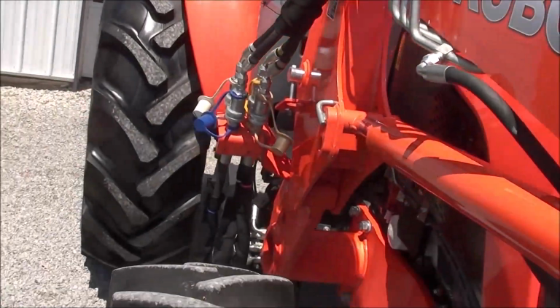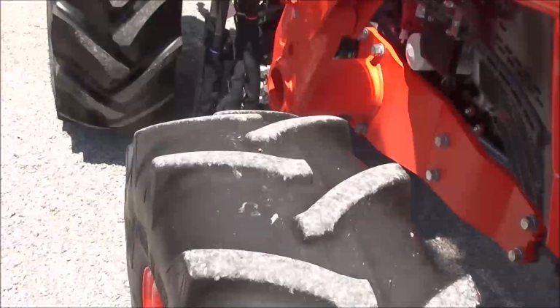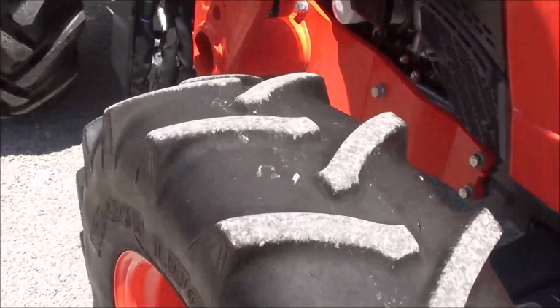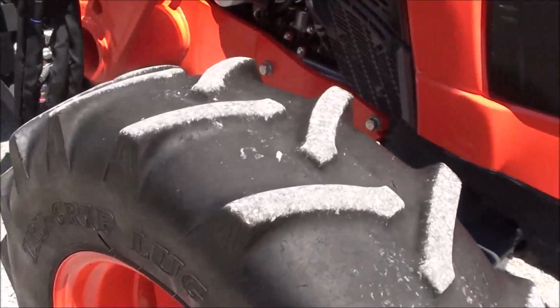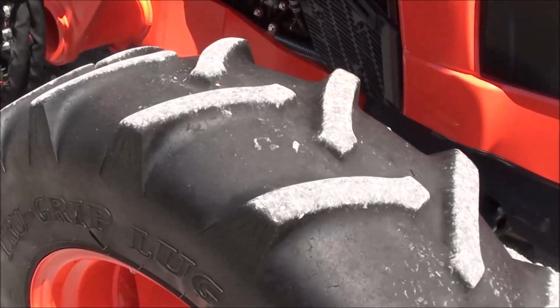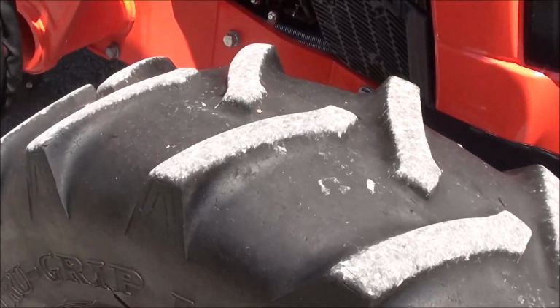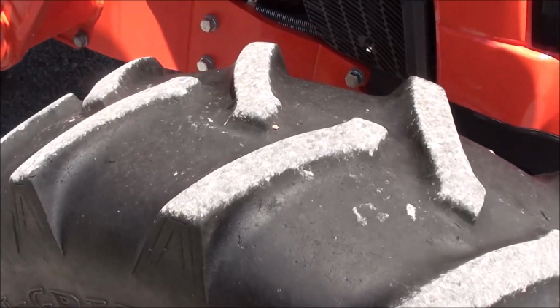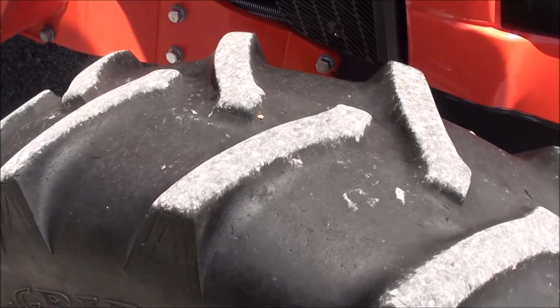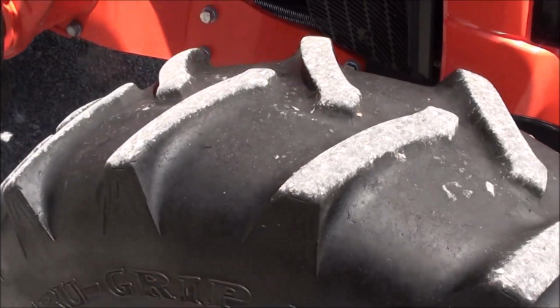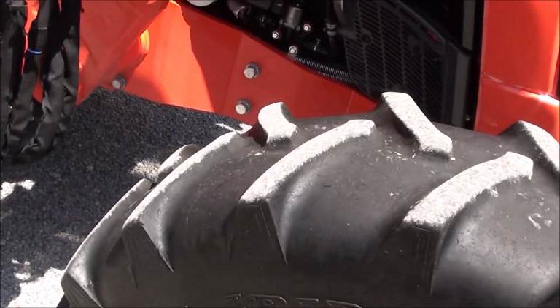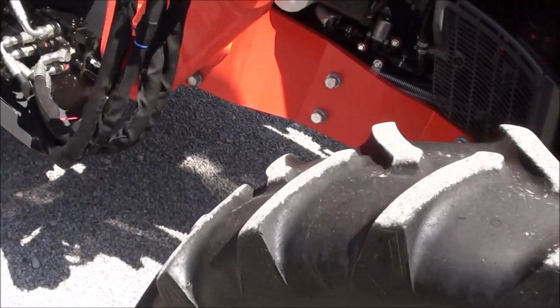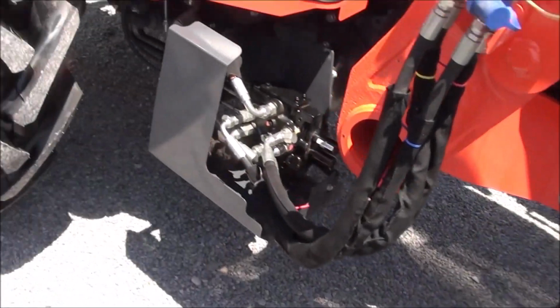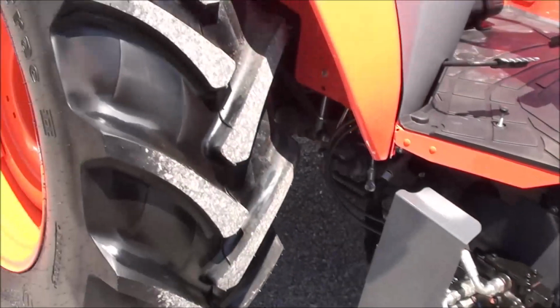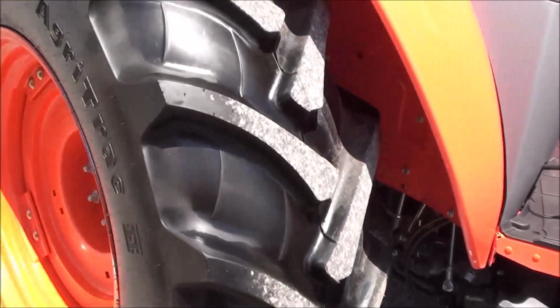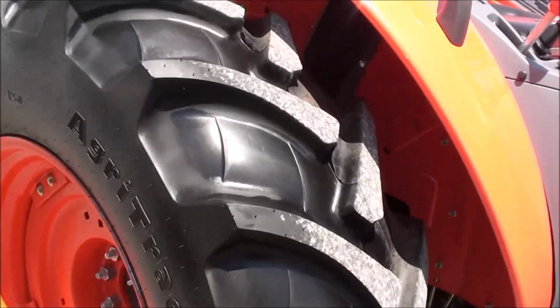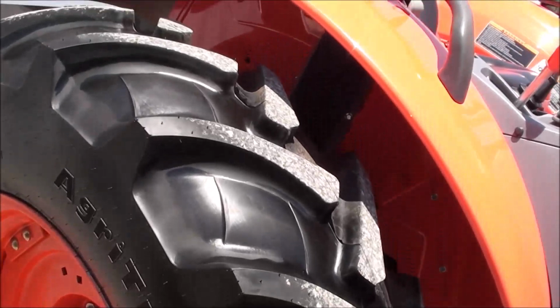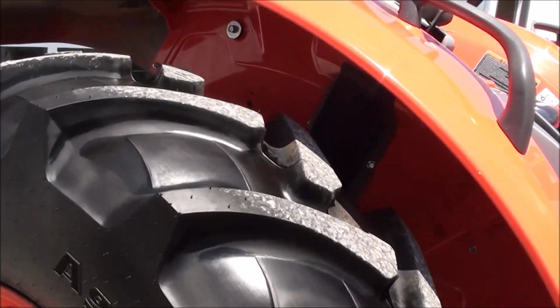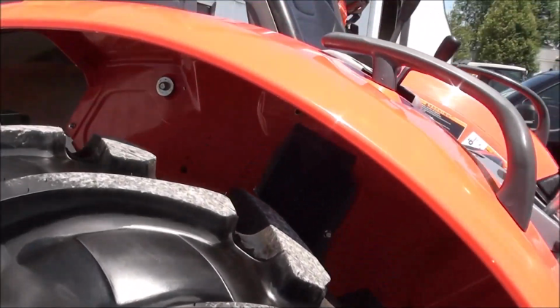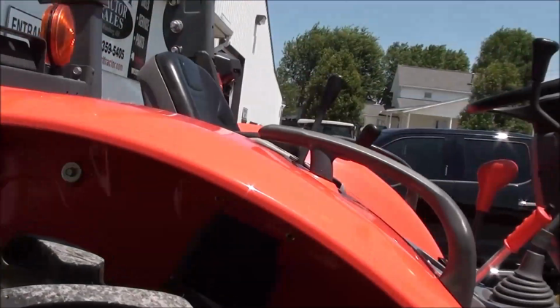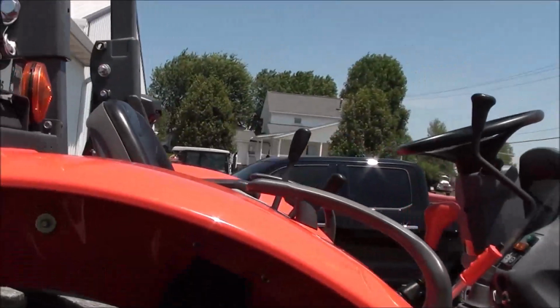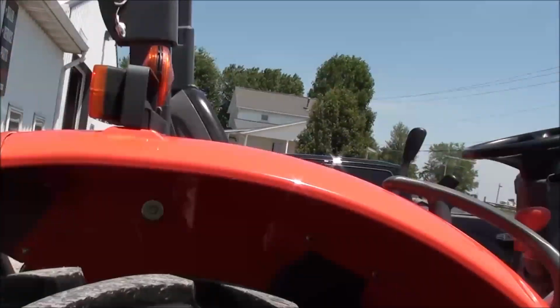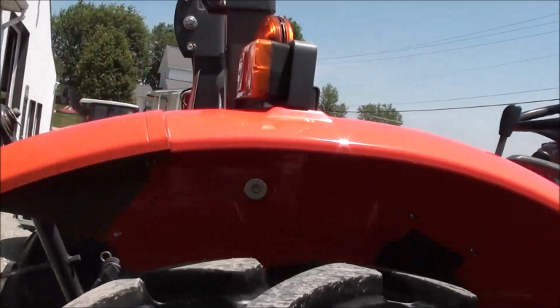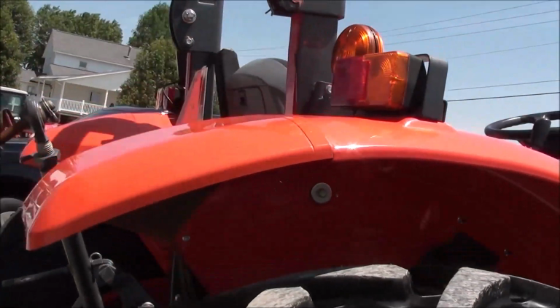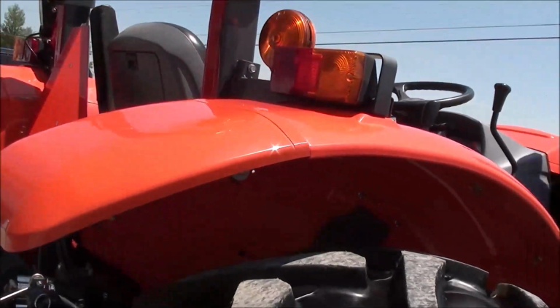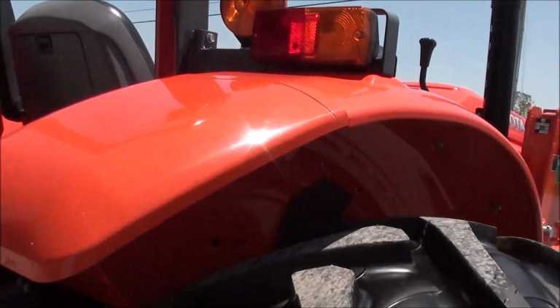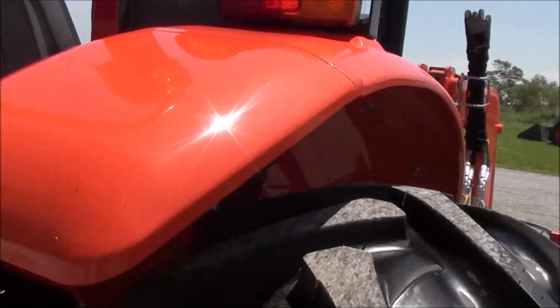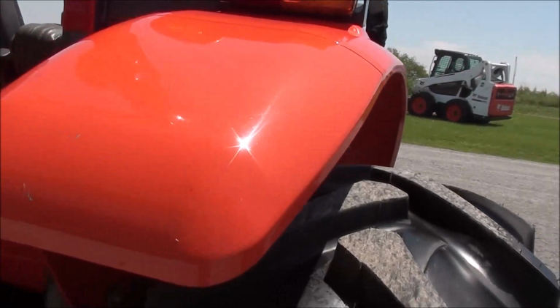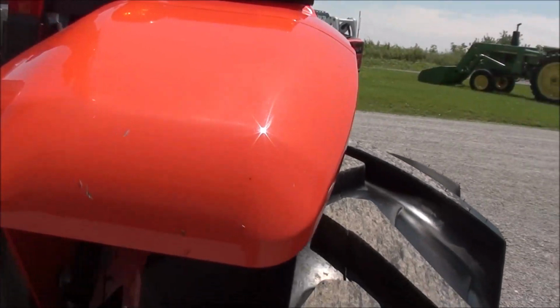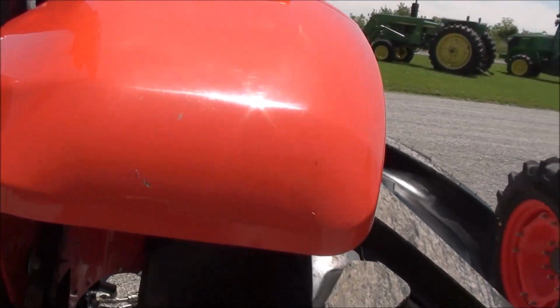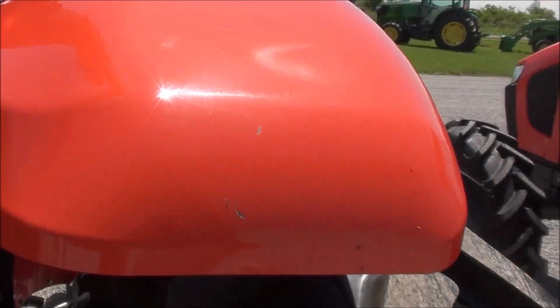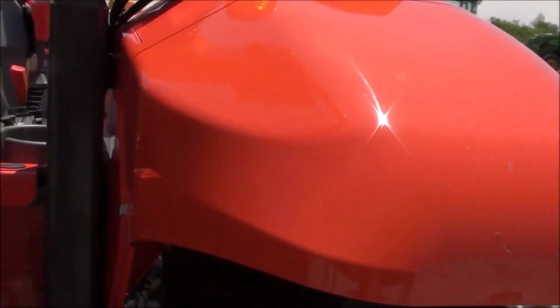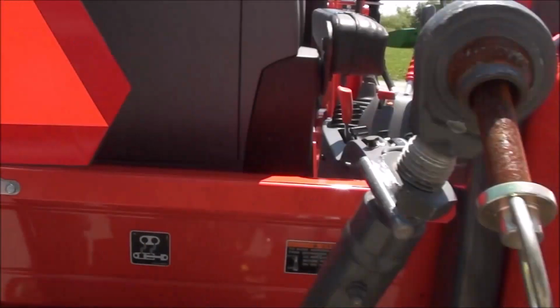Front tires have about half tread remaining. The front tires are foam filled, so those are going to be flat free. Back tires are in really good shape as well. There are a couple small scuffs in the fender back here.